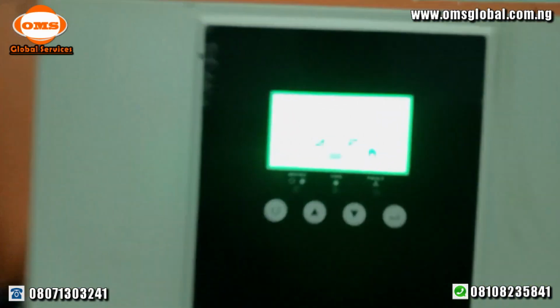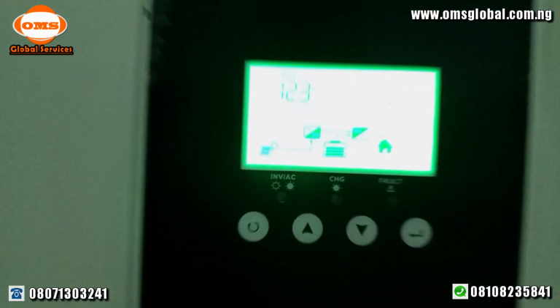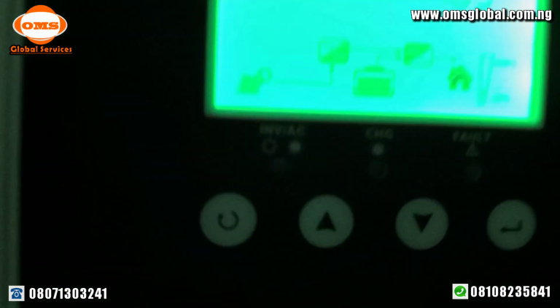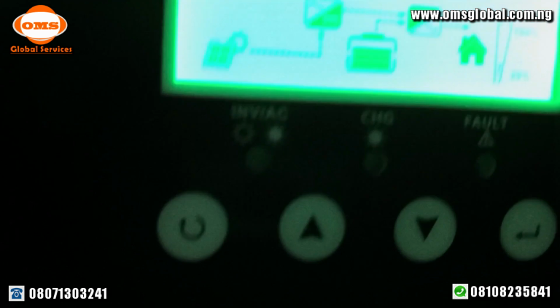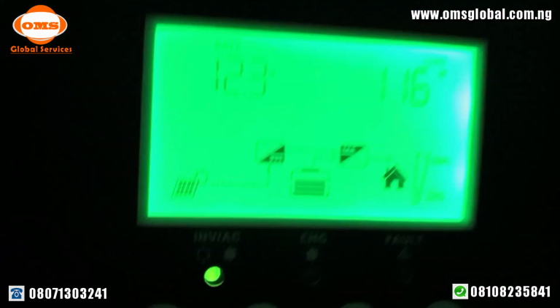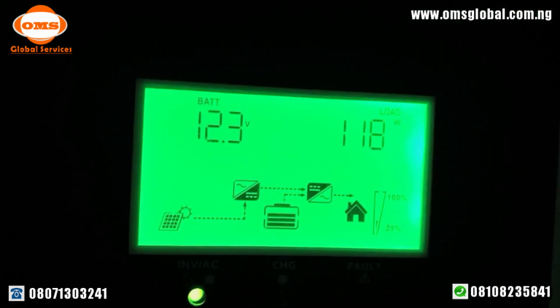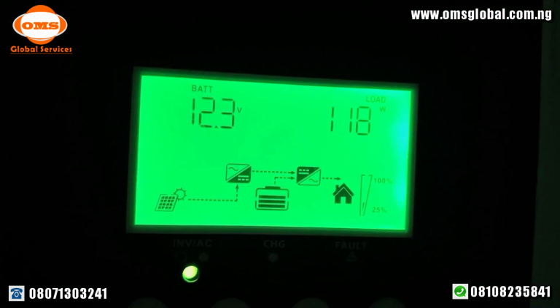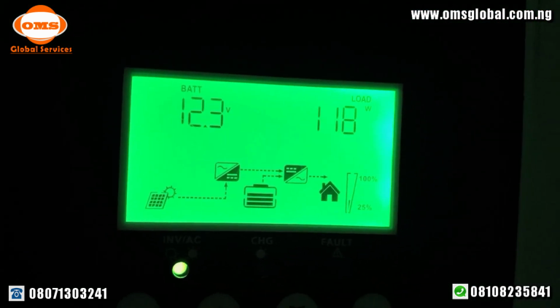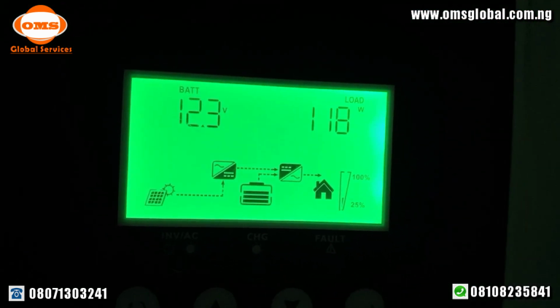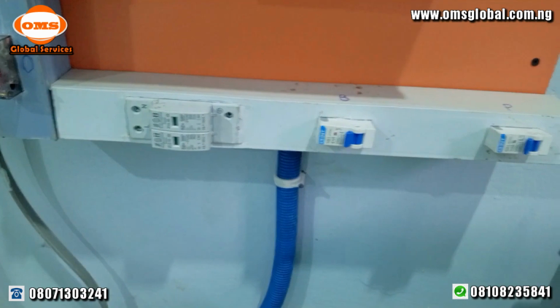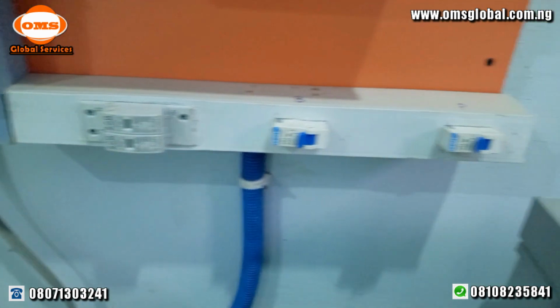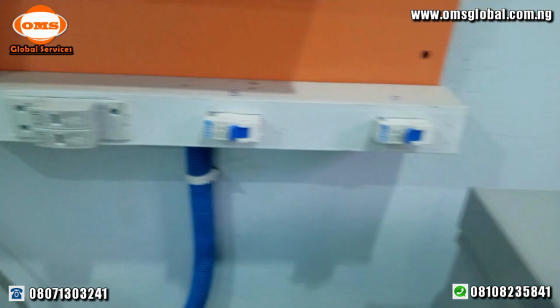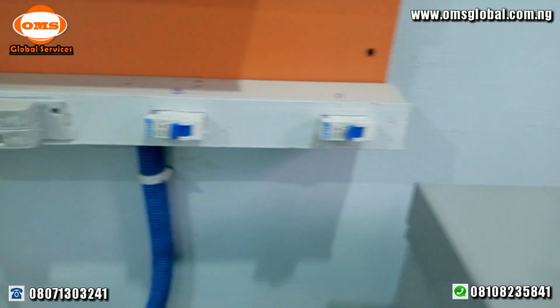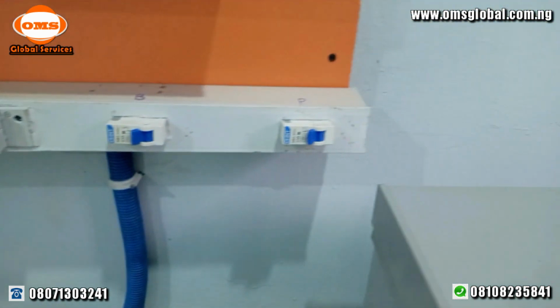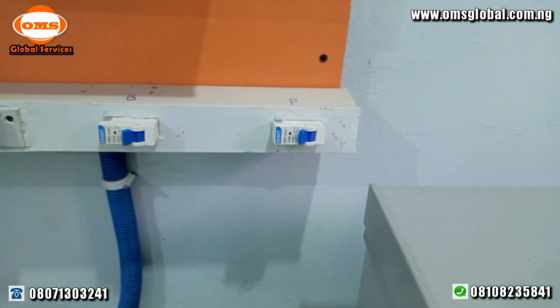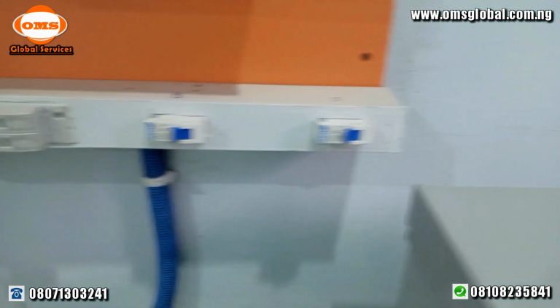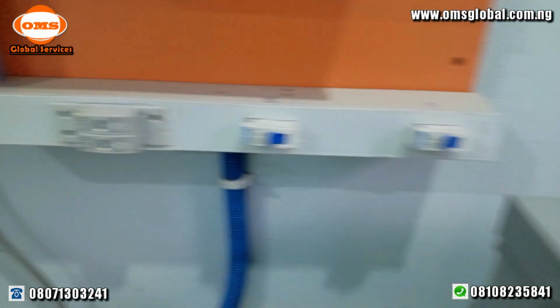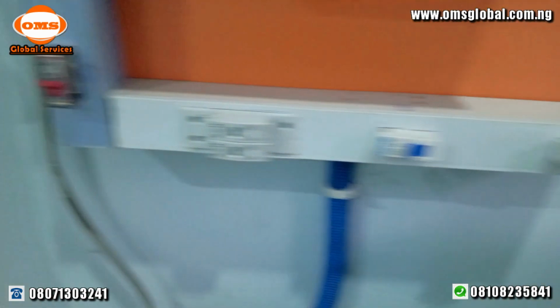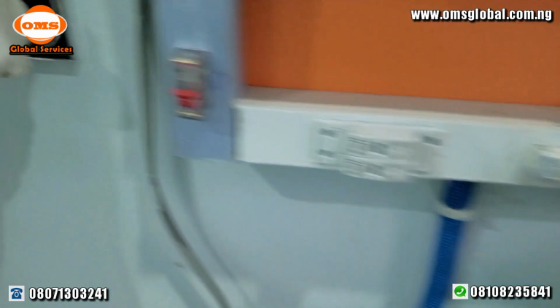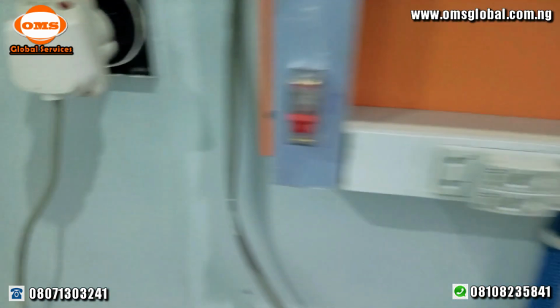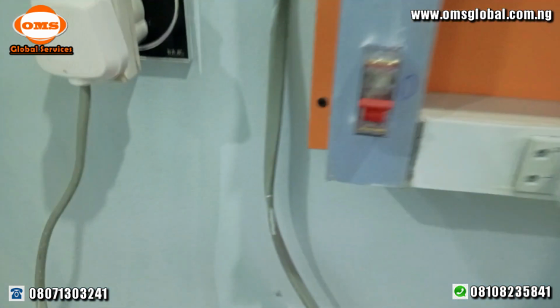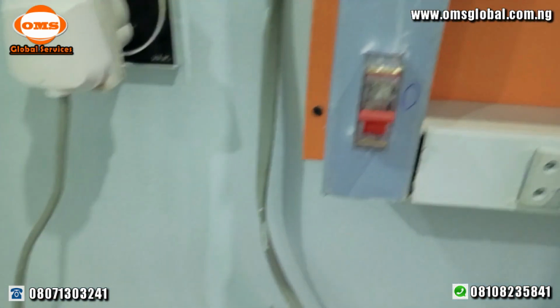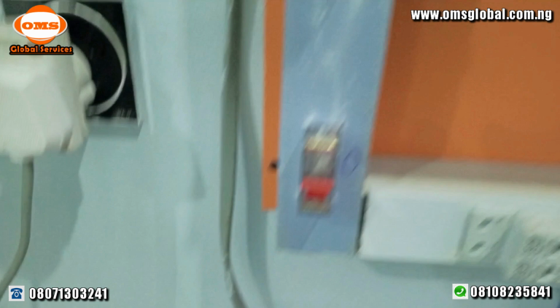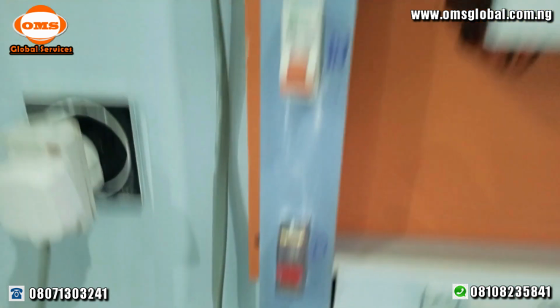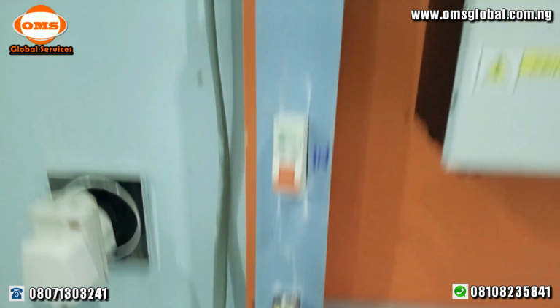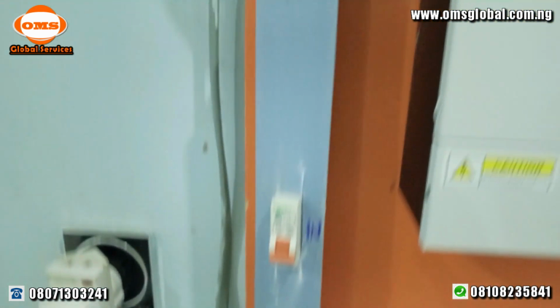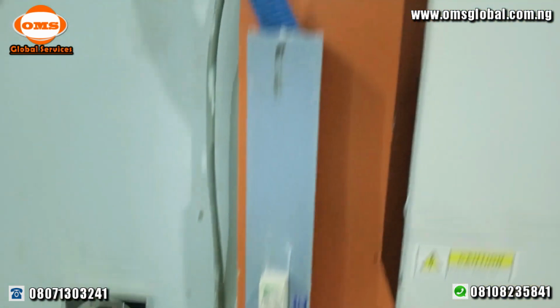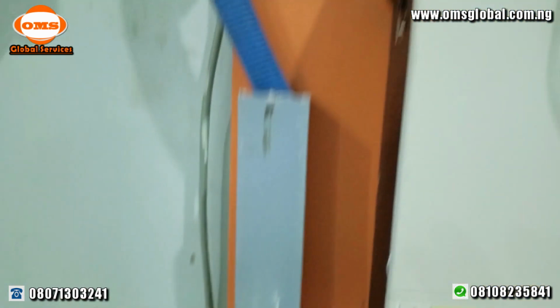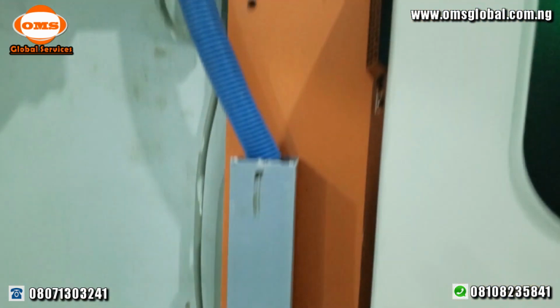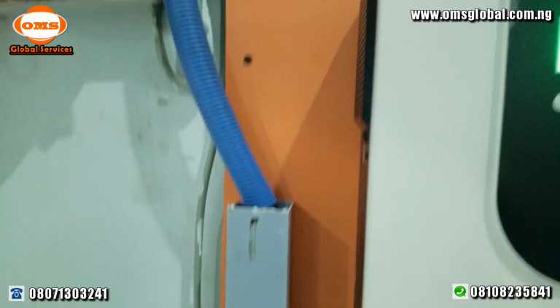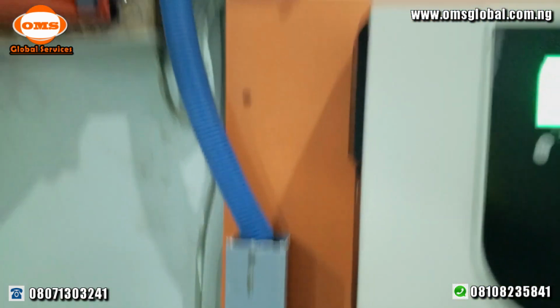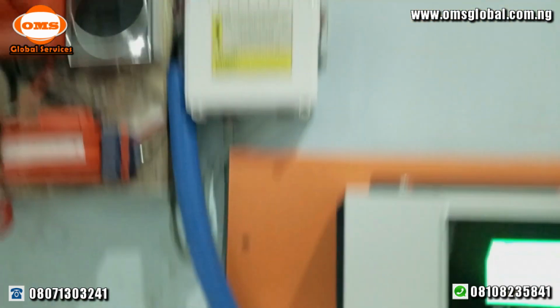Take a look at the installation process. The system is well grounded and protected from over-current and over-voltage. As you can see, the installation is so neat.